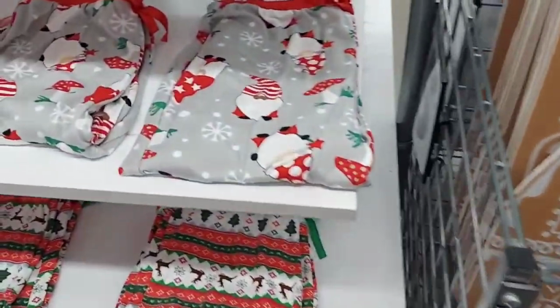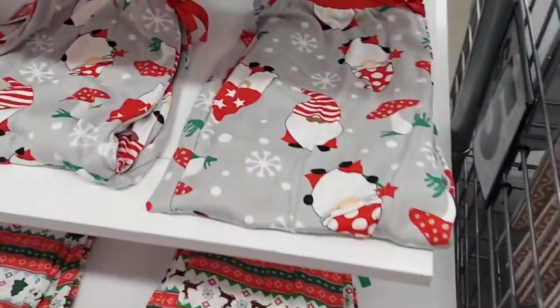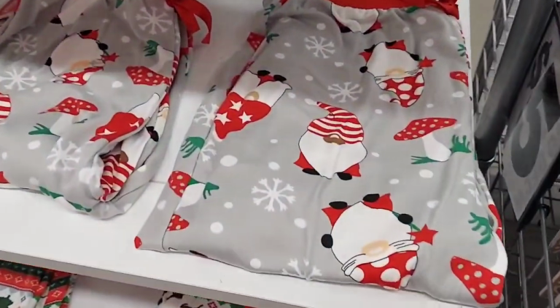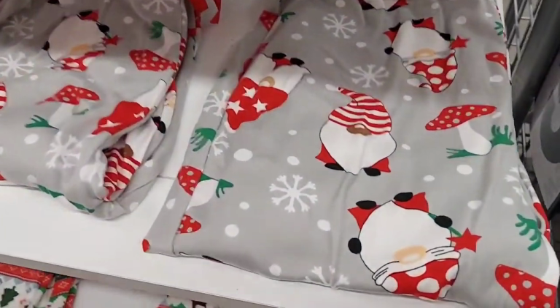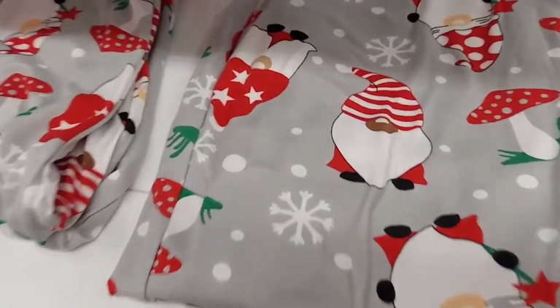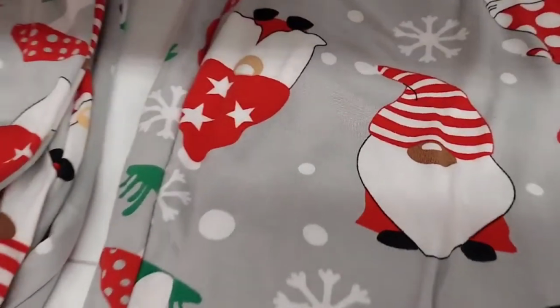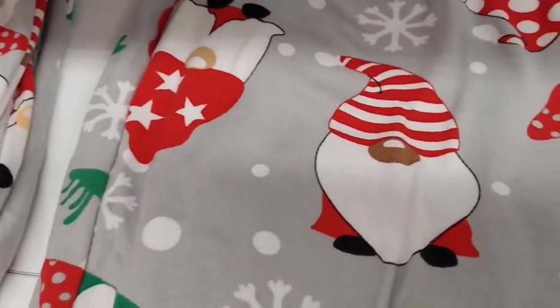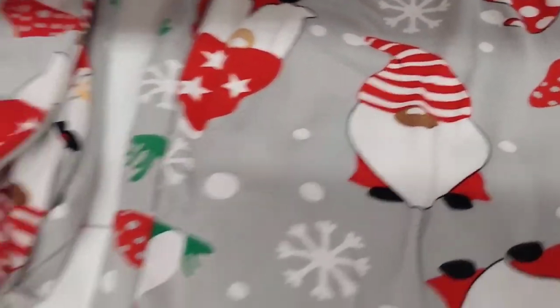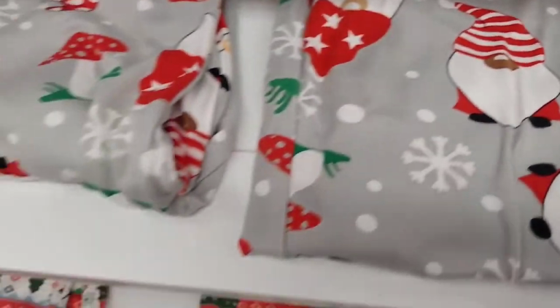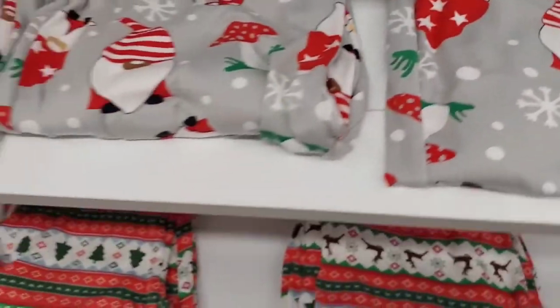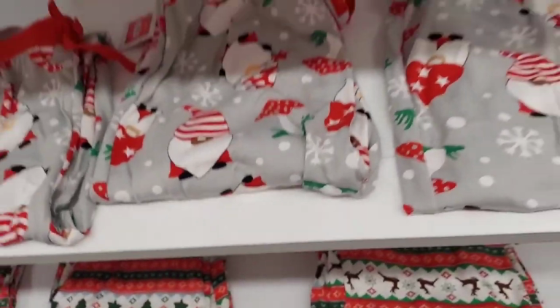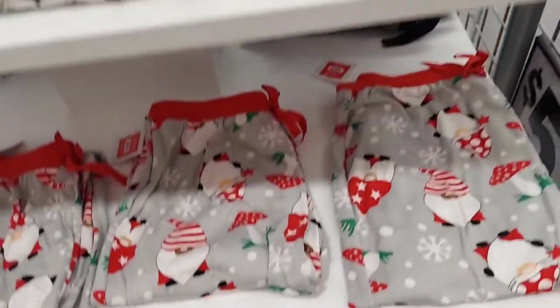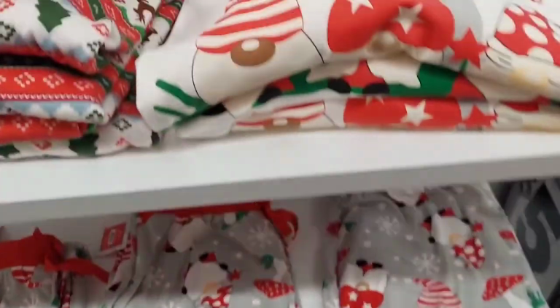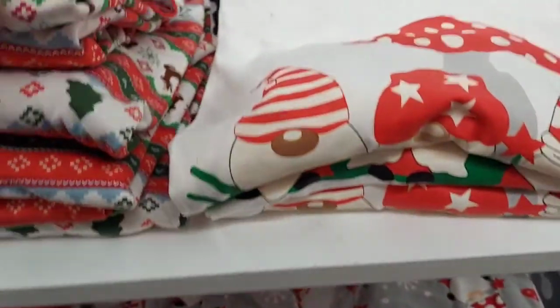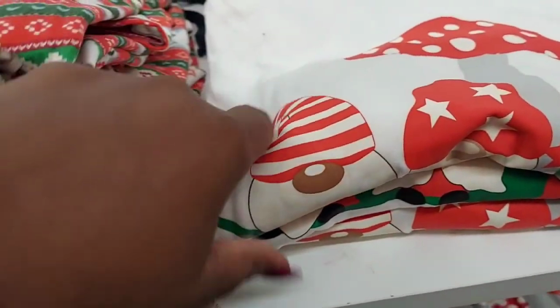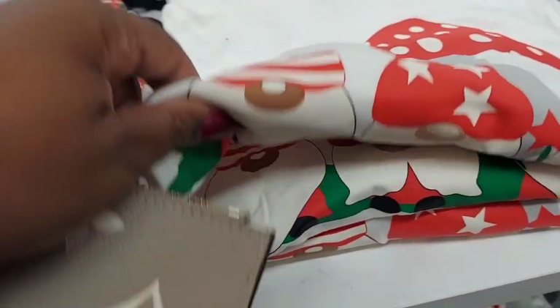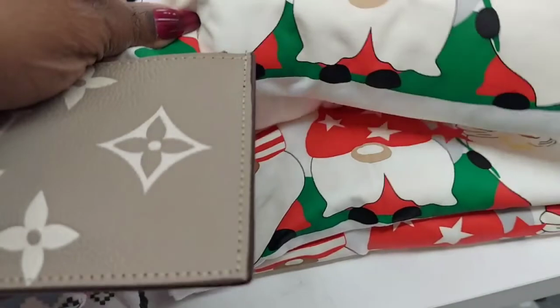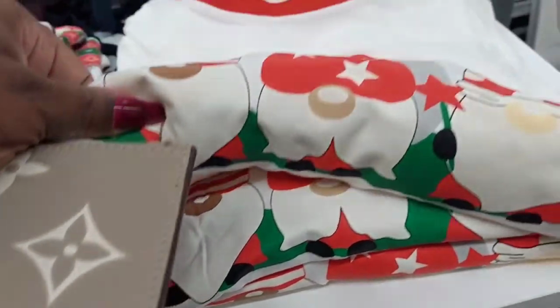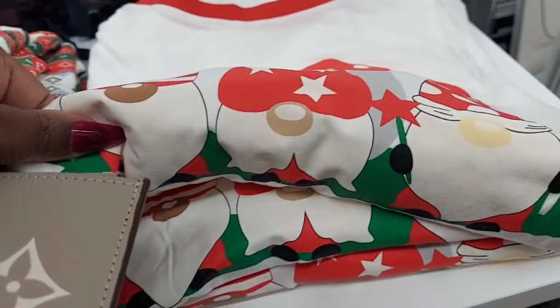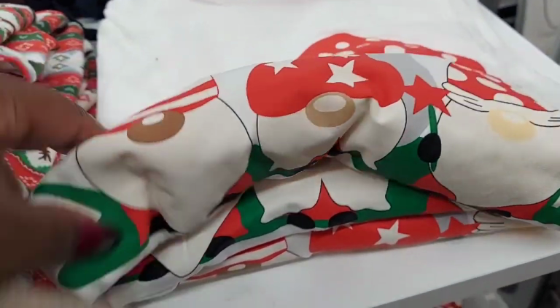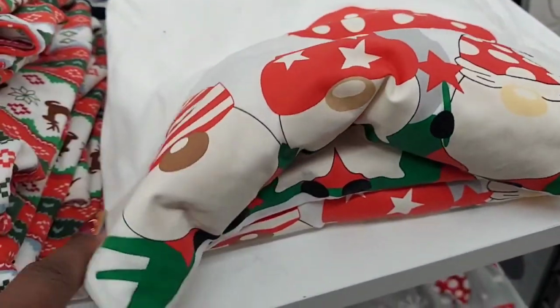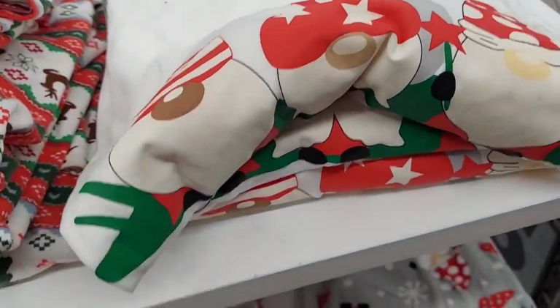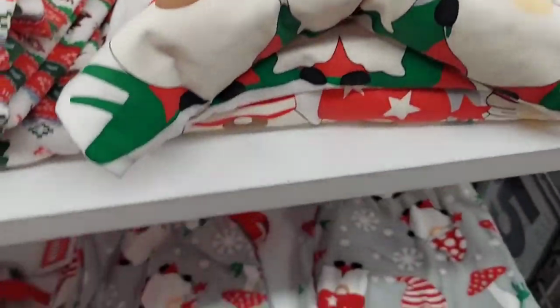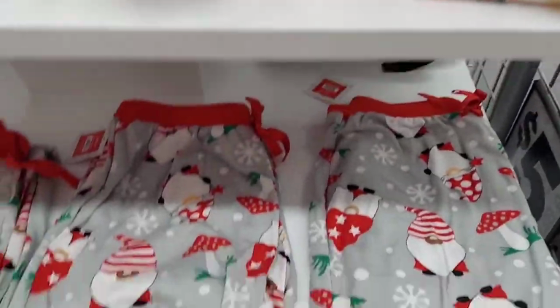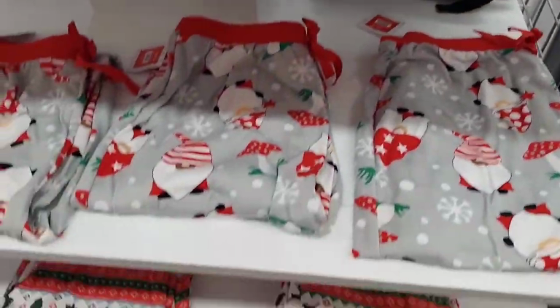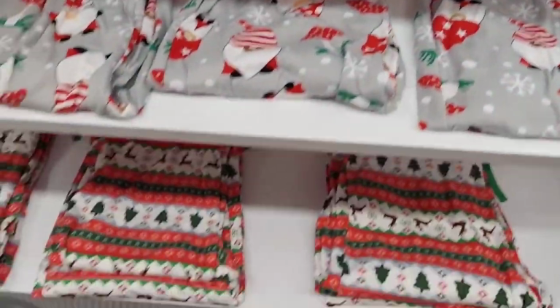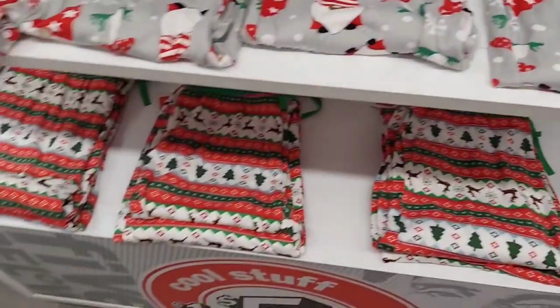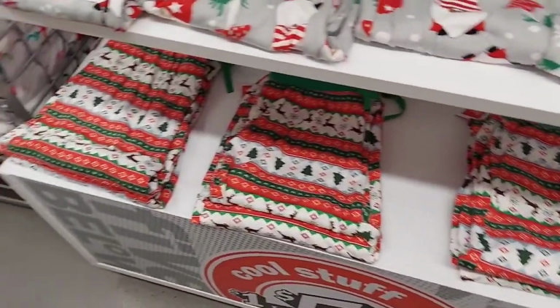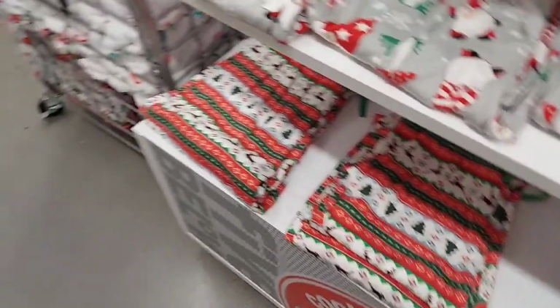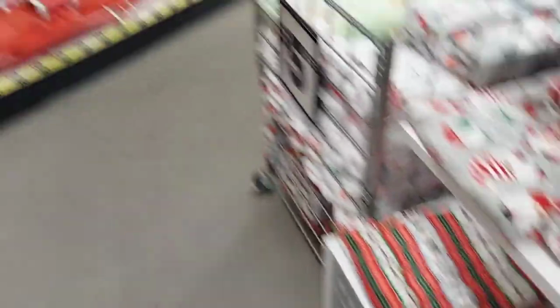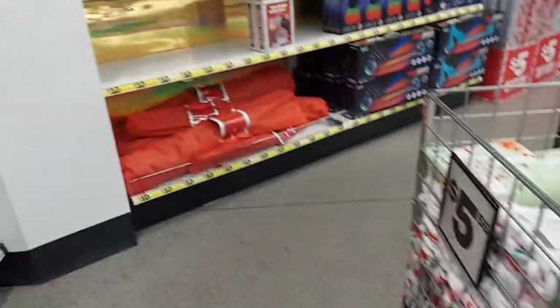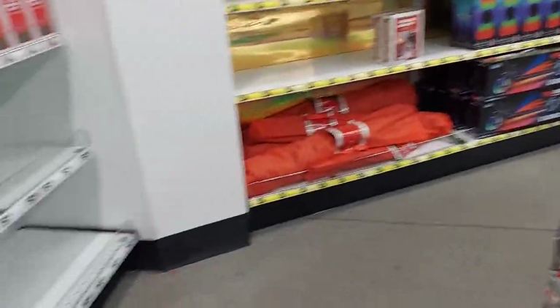I saw these cute pajamas — they have multi-different gnomes on them. And then I found a shirt to match. Isn't that cute? Oh my goodness, wow. I'm really impressed with the stores this year.